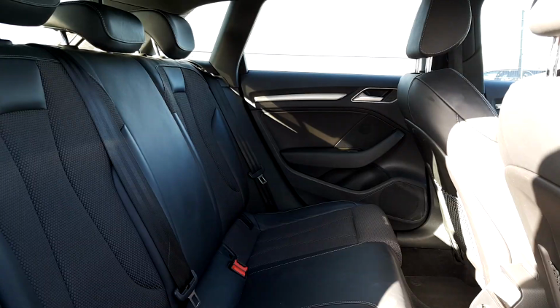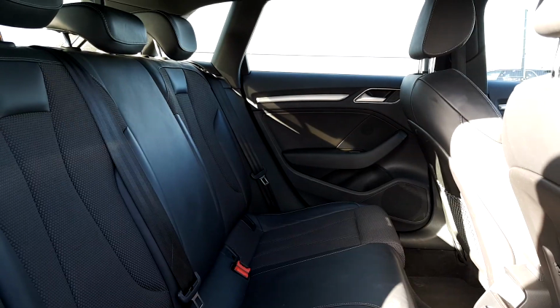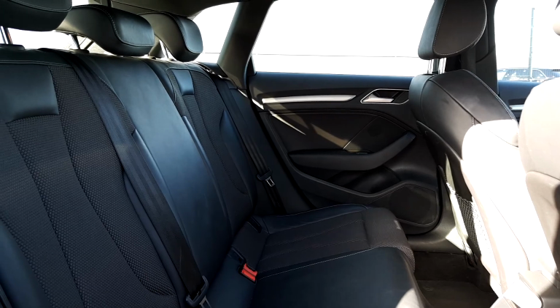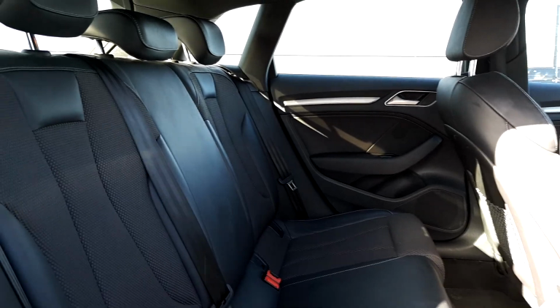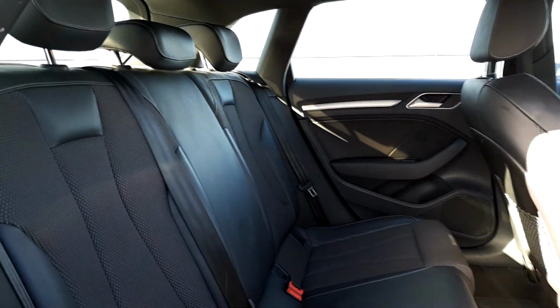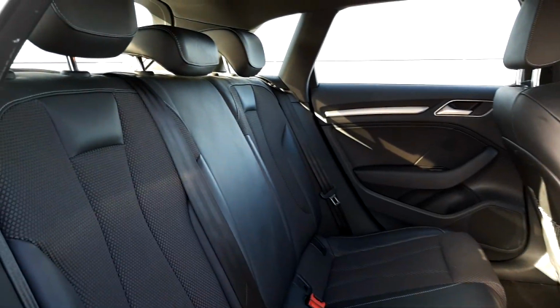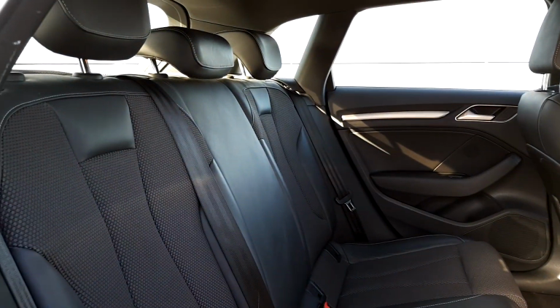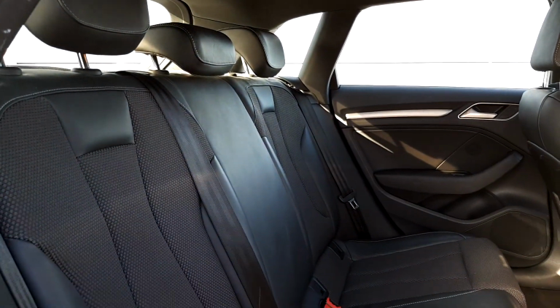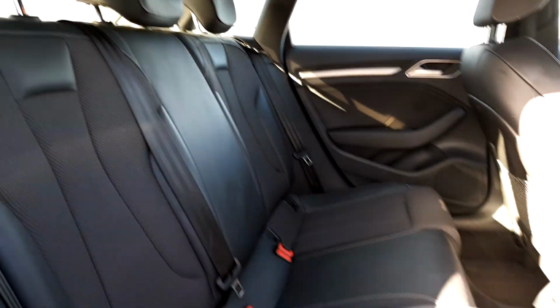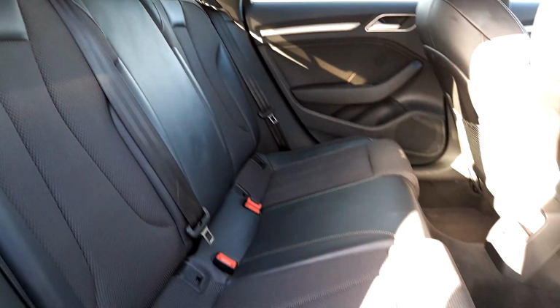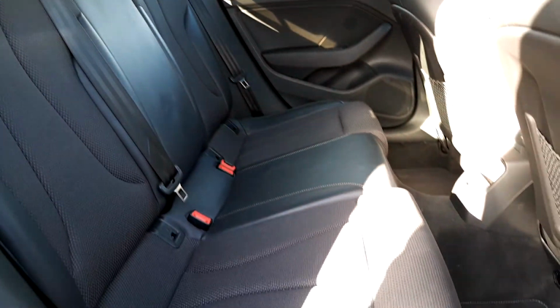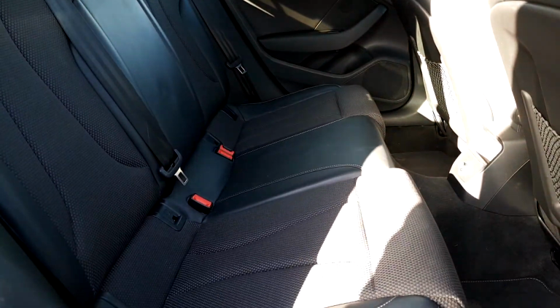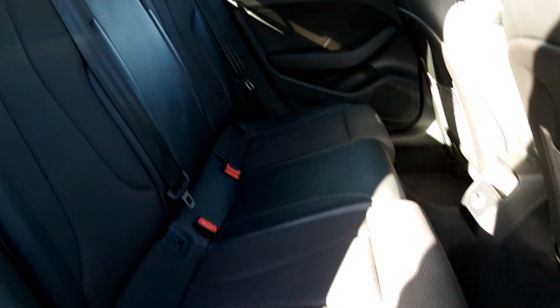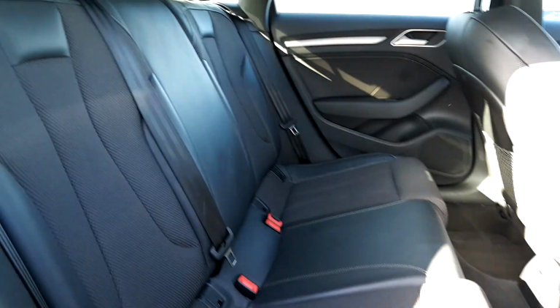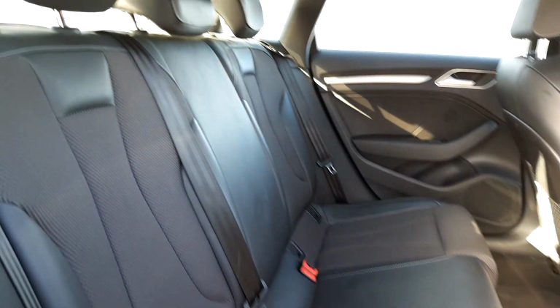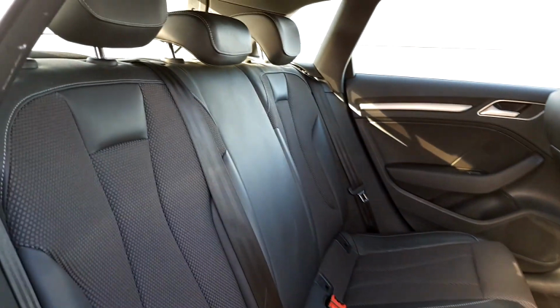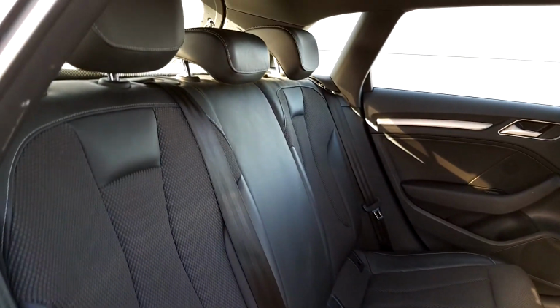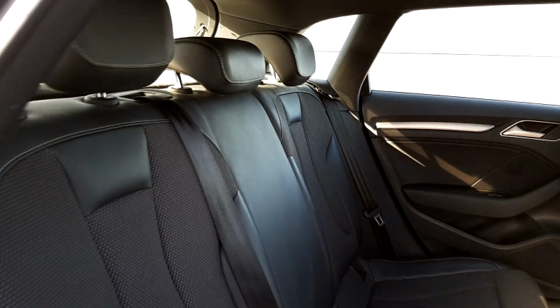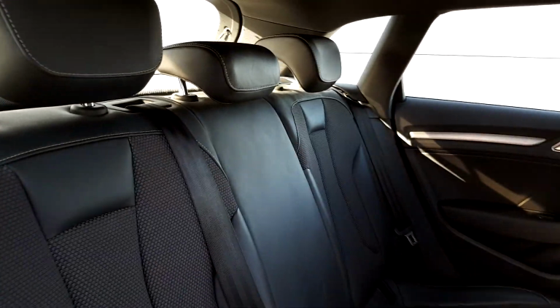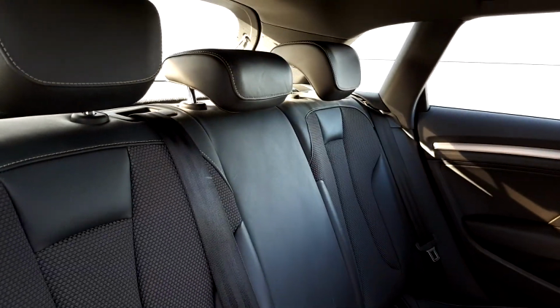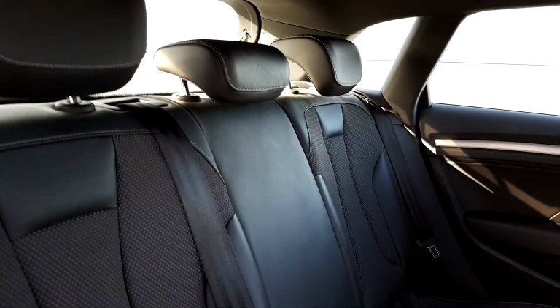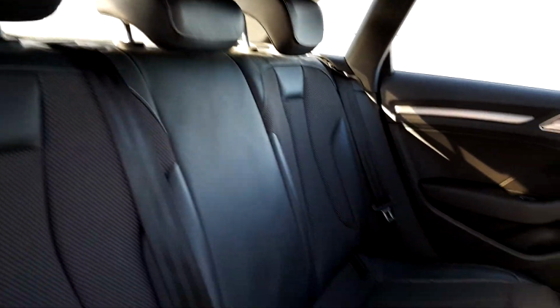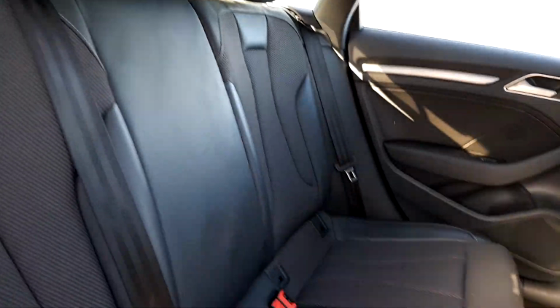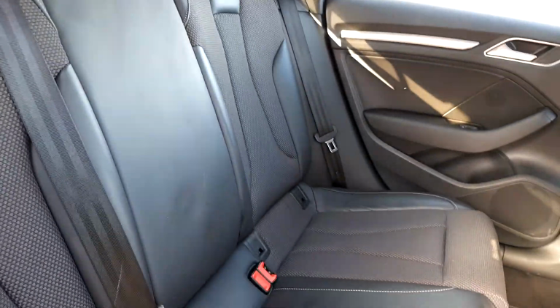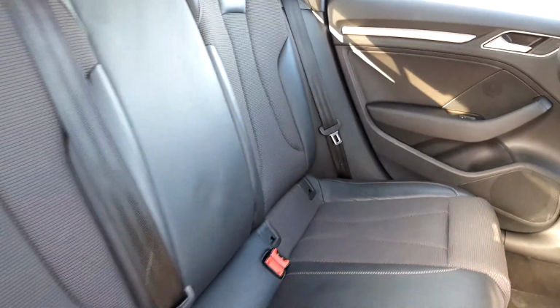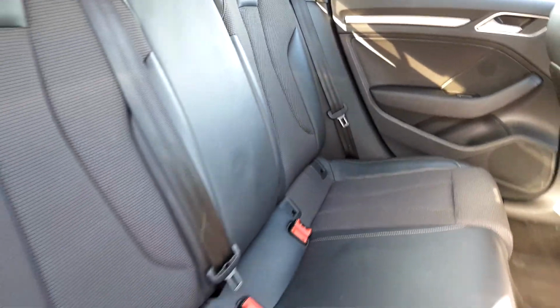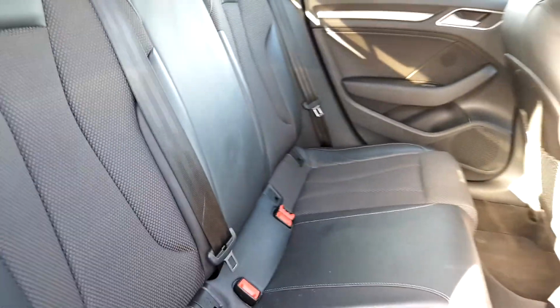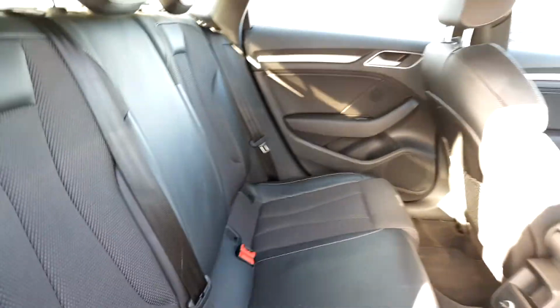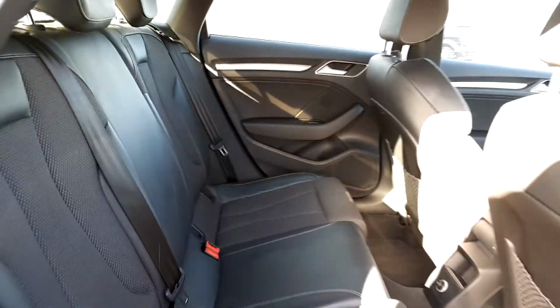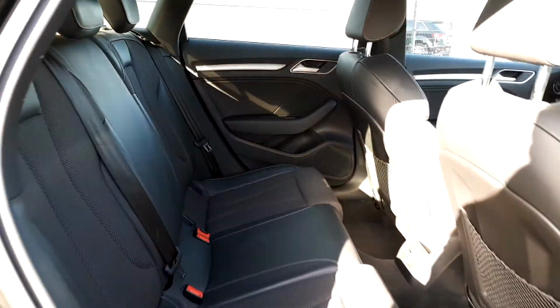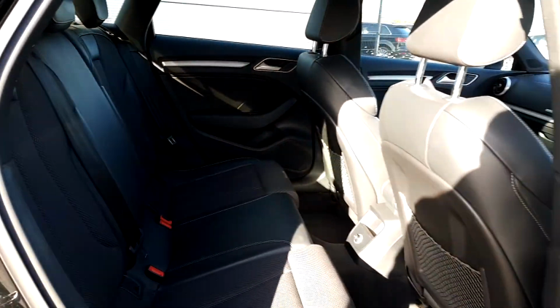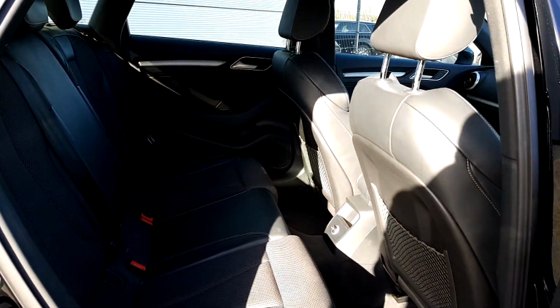Inside the back of the car it is equipped with a half leather S-Line black interior, with three headrests, ISOFIX anchor points on each side, and plenty of legroom.